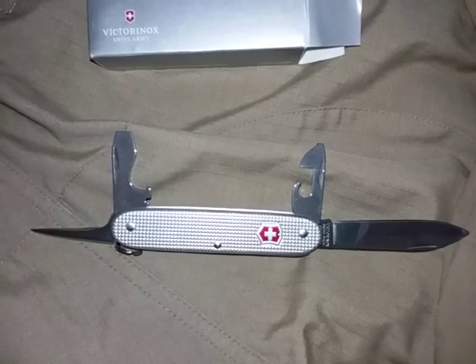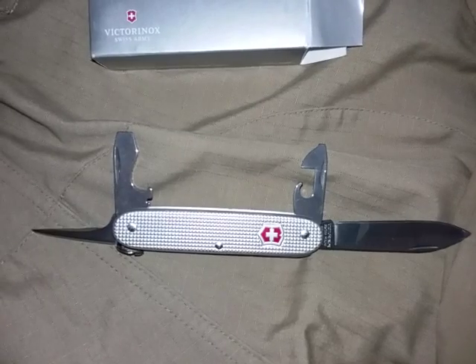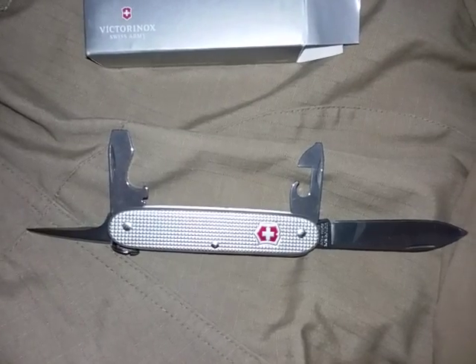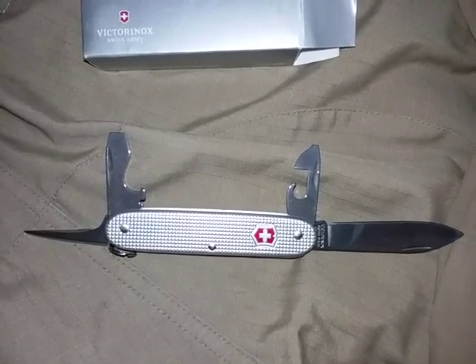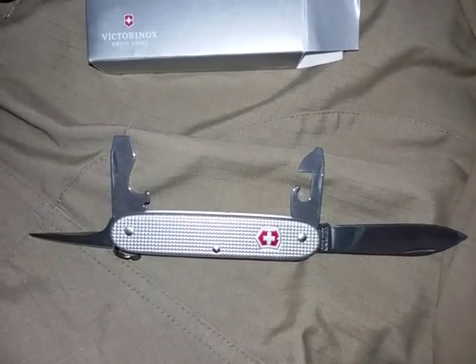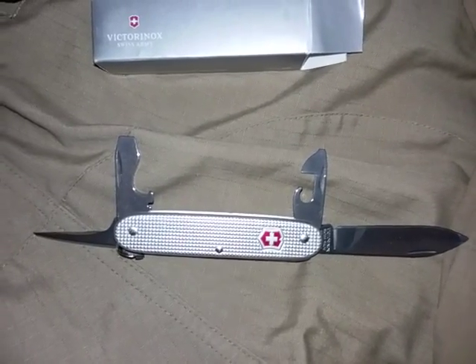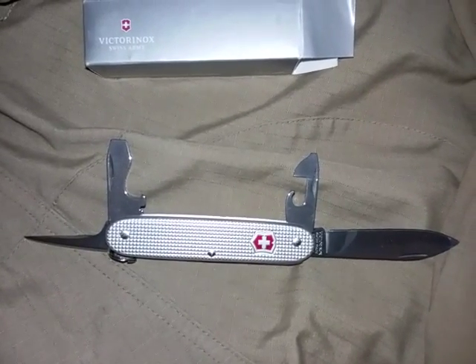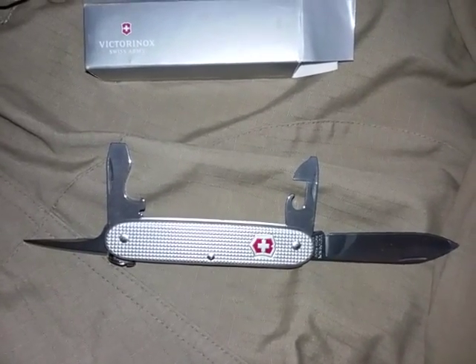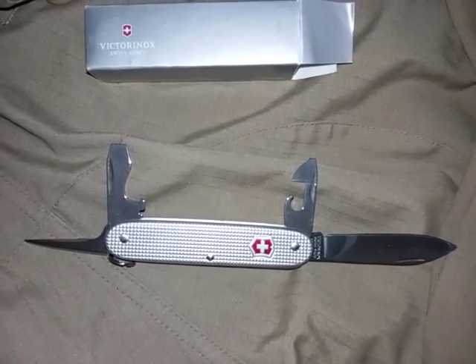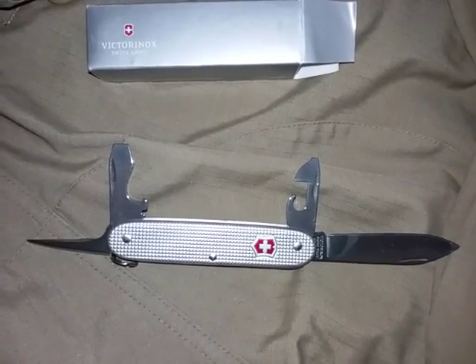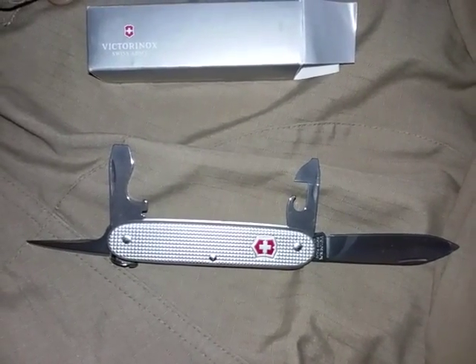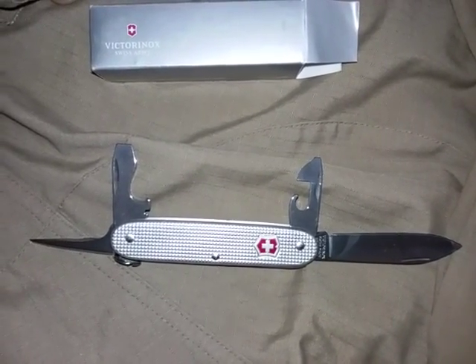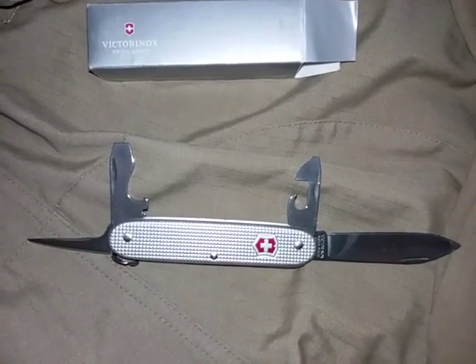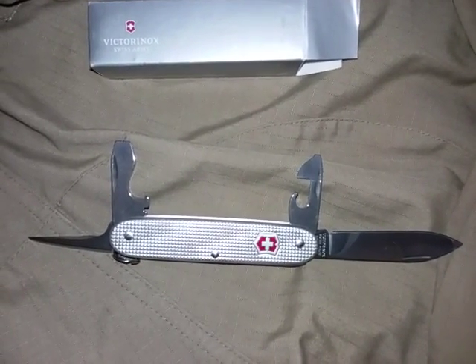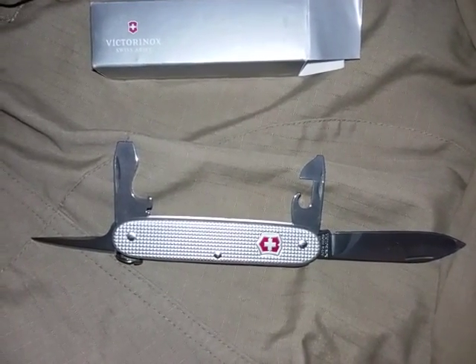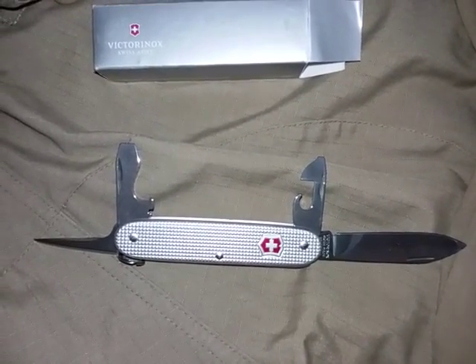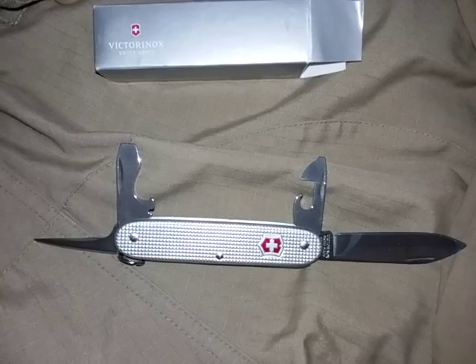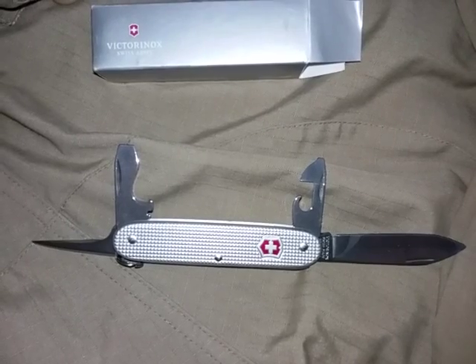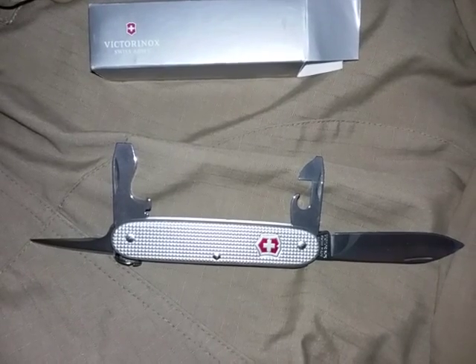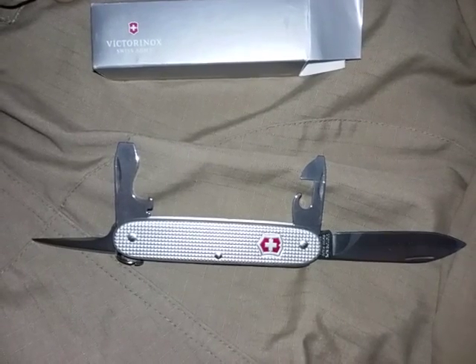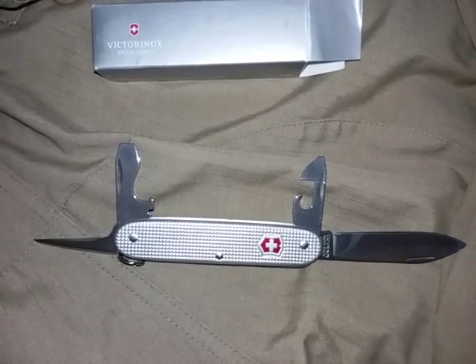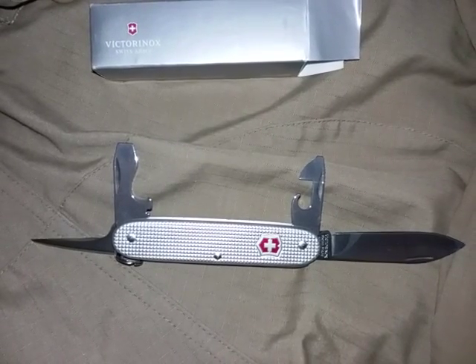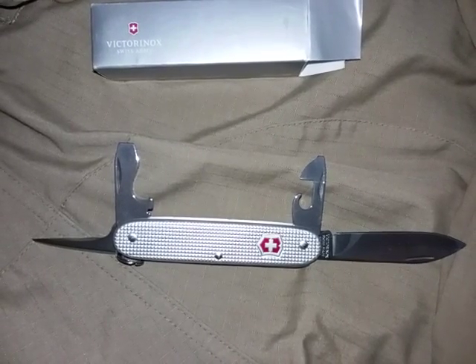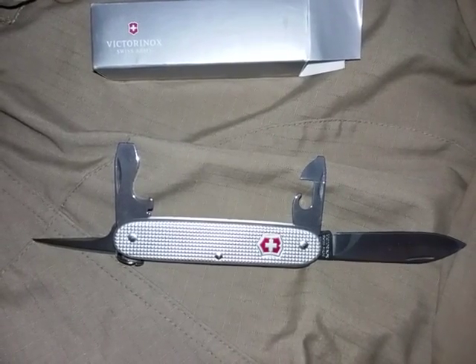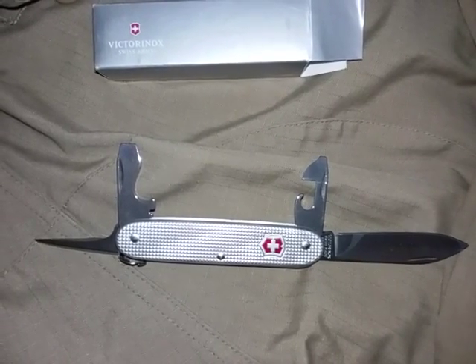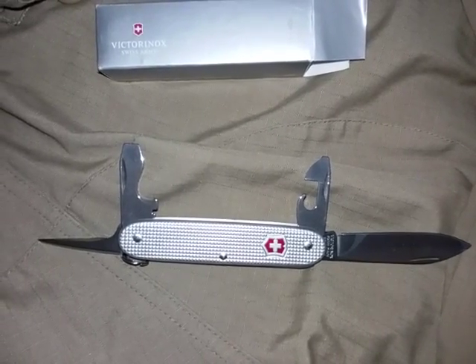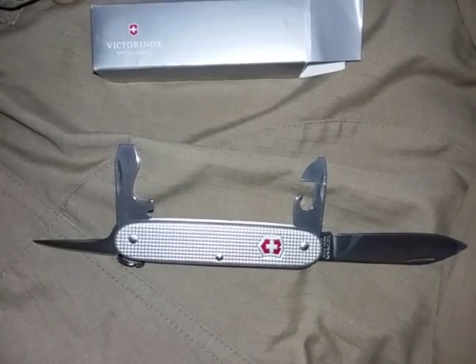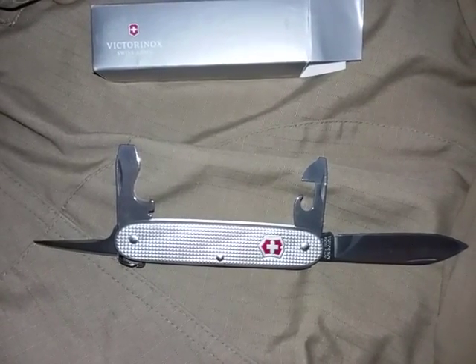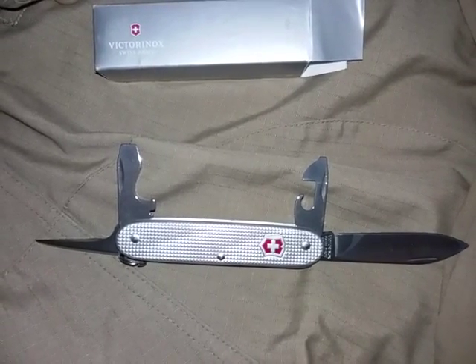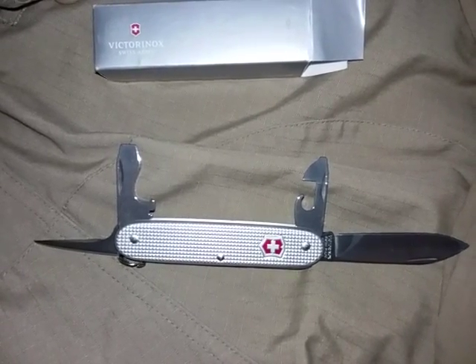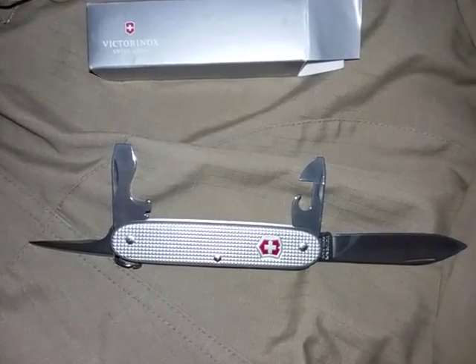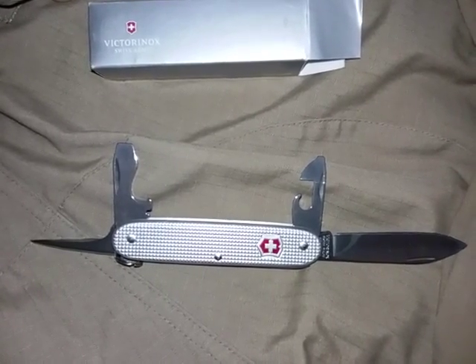Hello, my fellow preppers and YouTubers across the globe. We have a part two for uncommon uses with a Victorinox Pioneer Swiss Army knife.